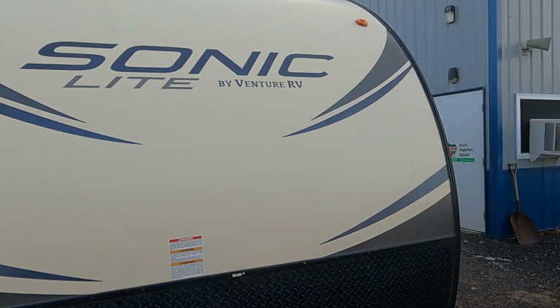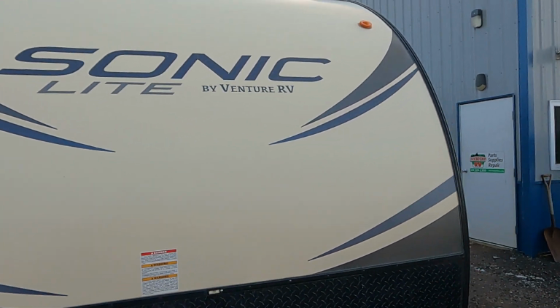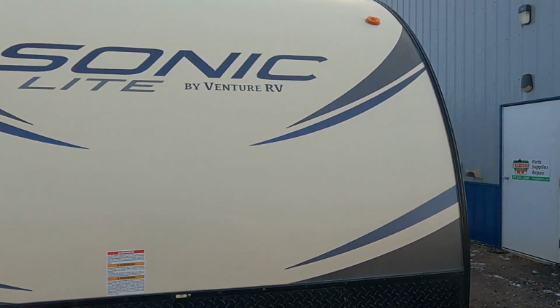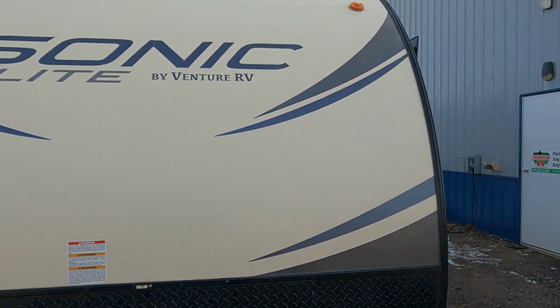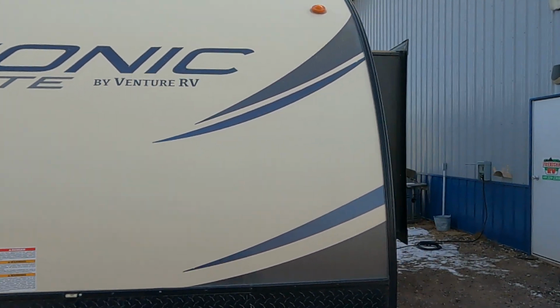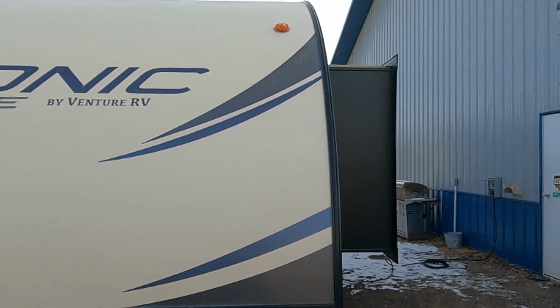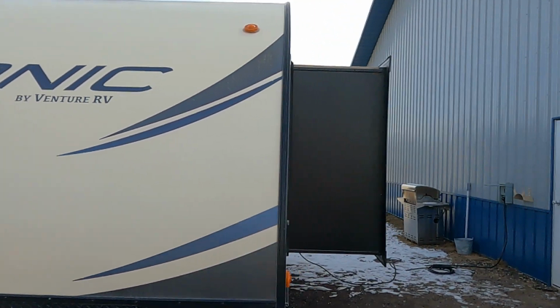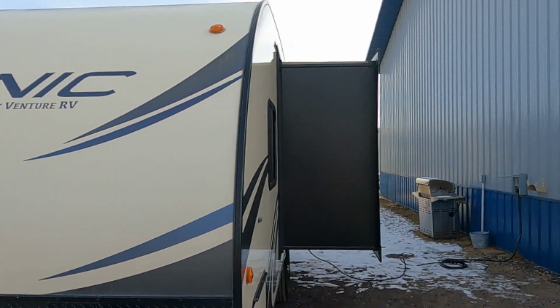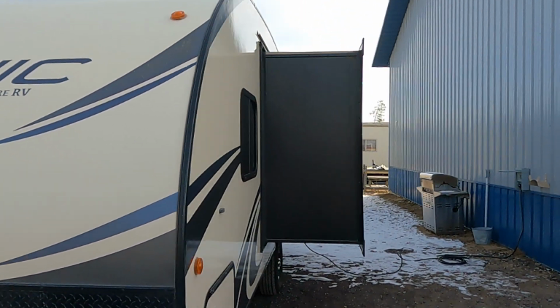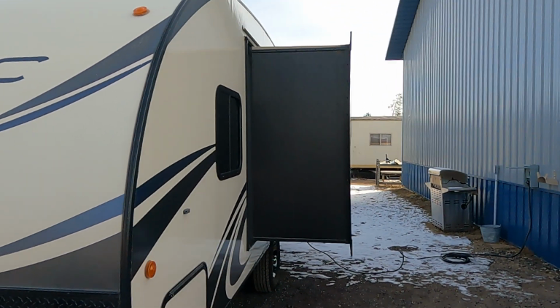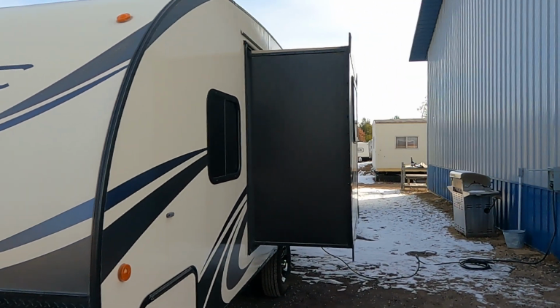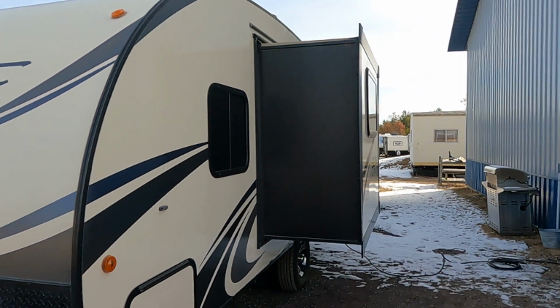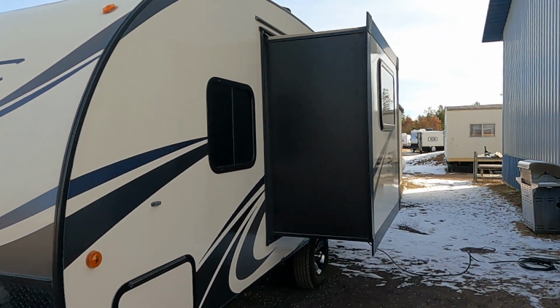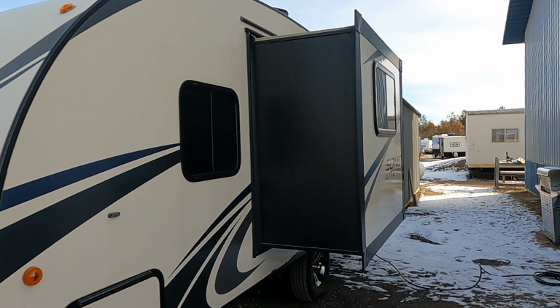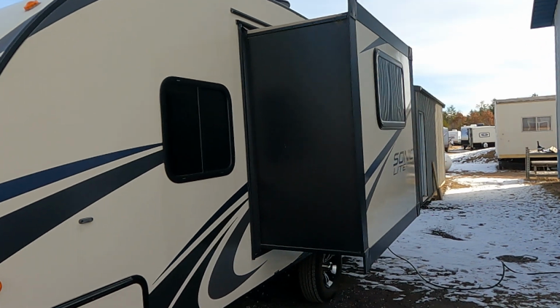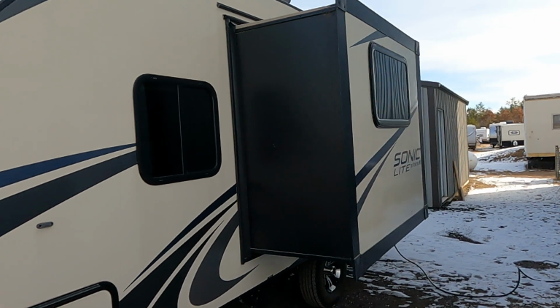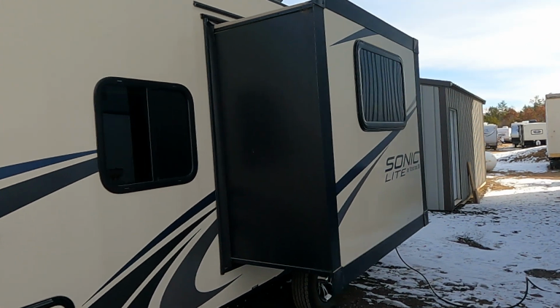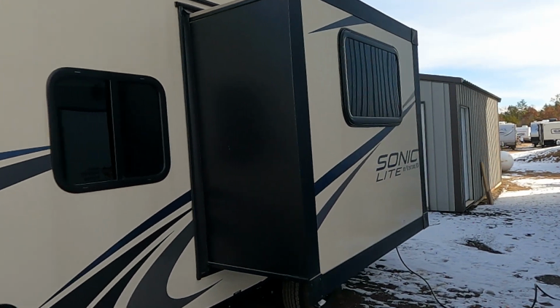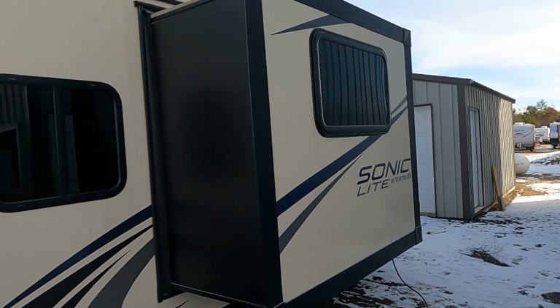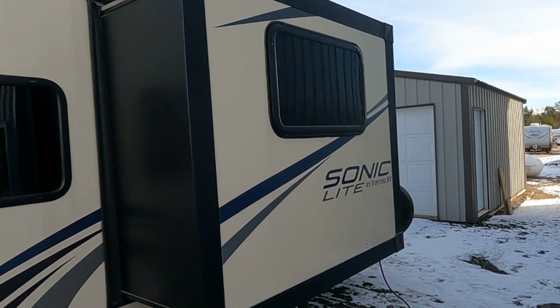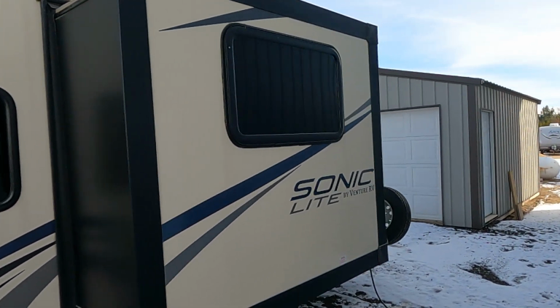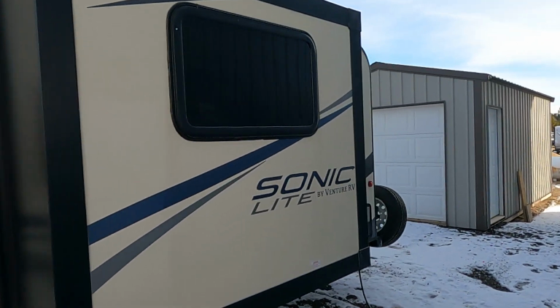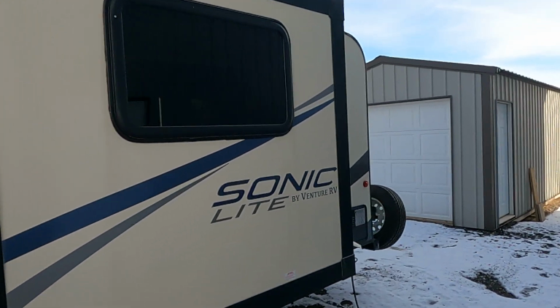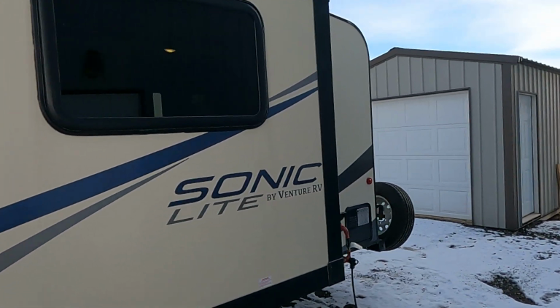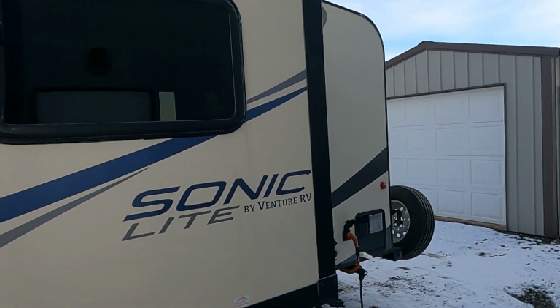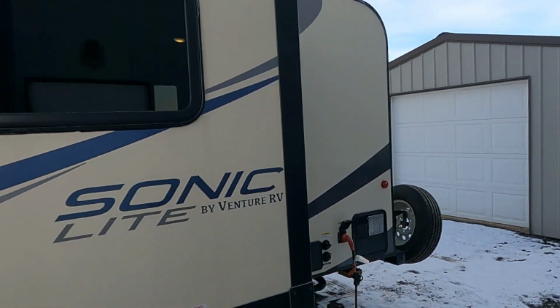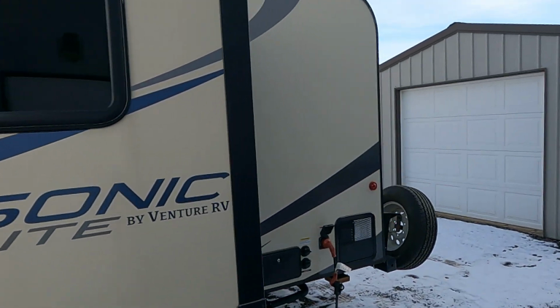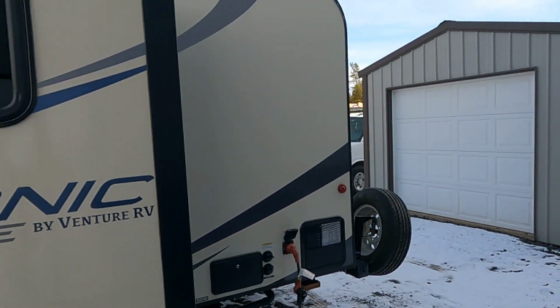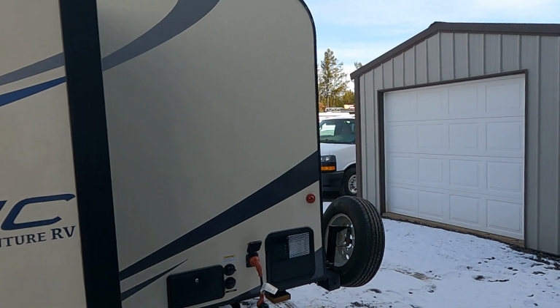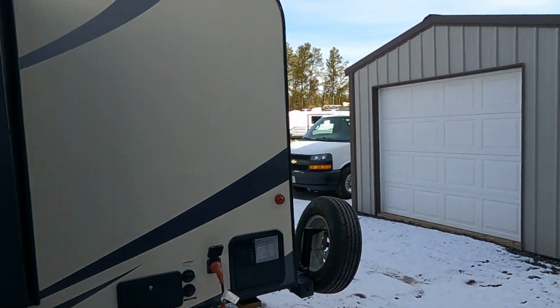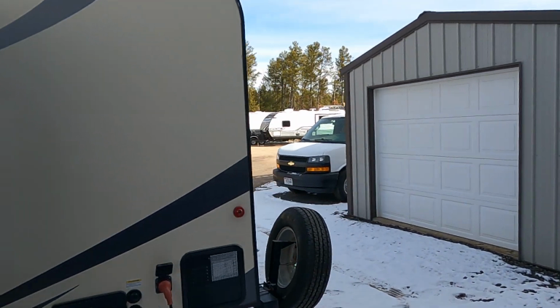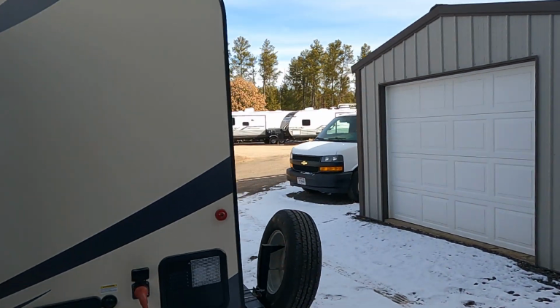It's a couples model. It has one slide, it's 3,300 pounds, and it's very short and compact. If you have an SUV or half-ton, this might be the one for you.